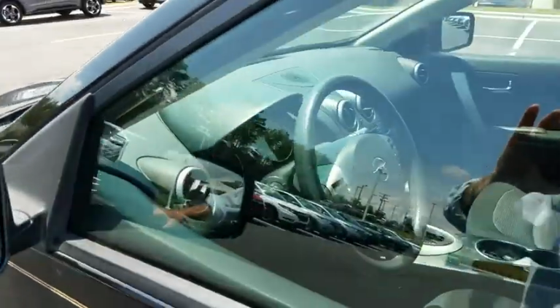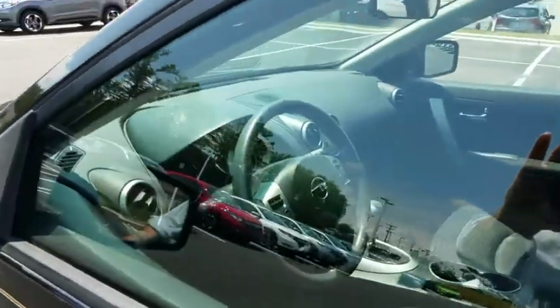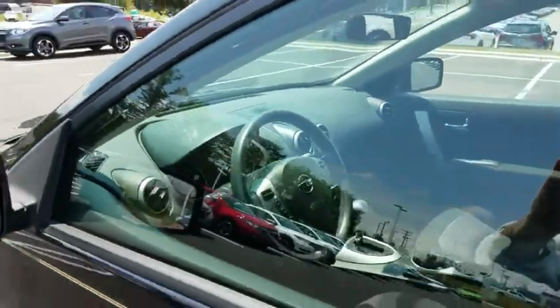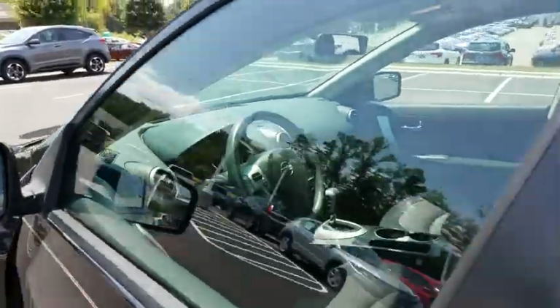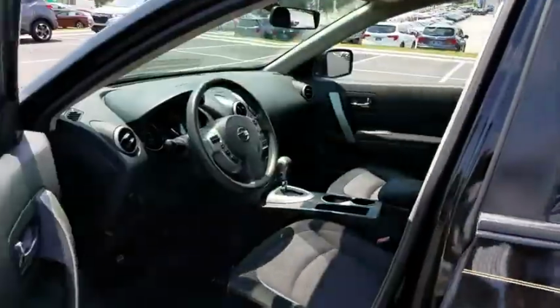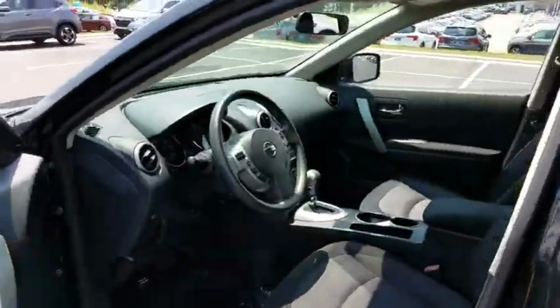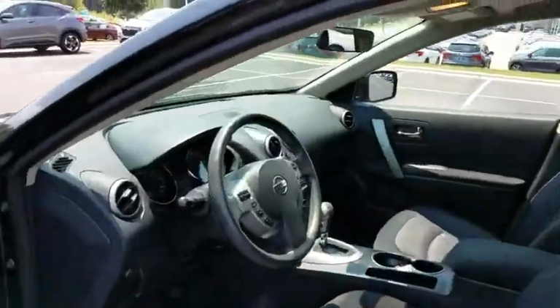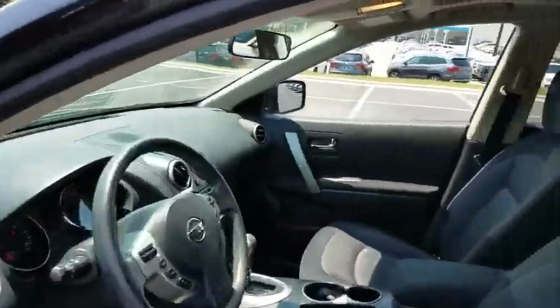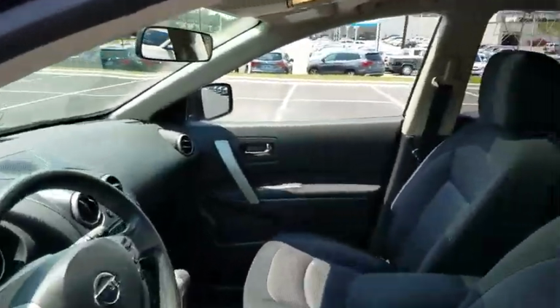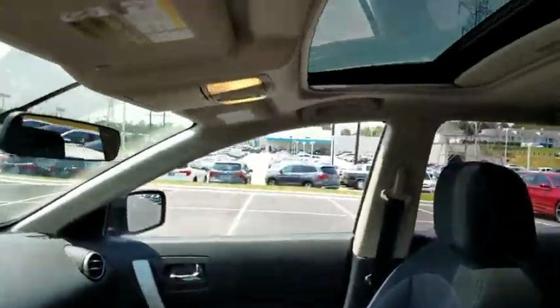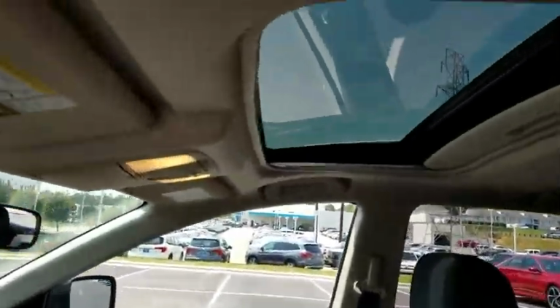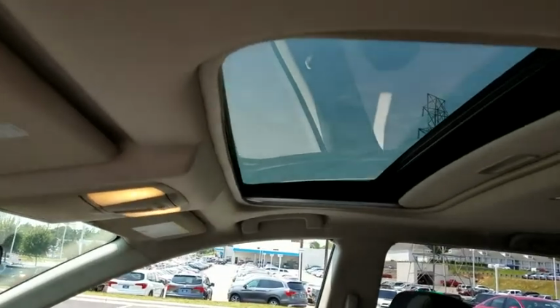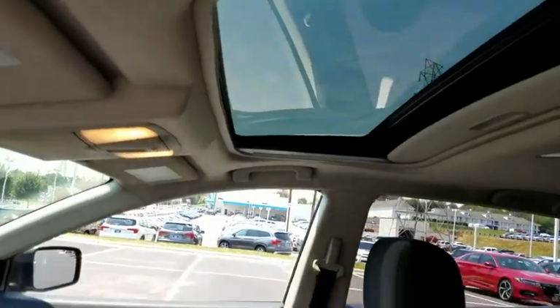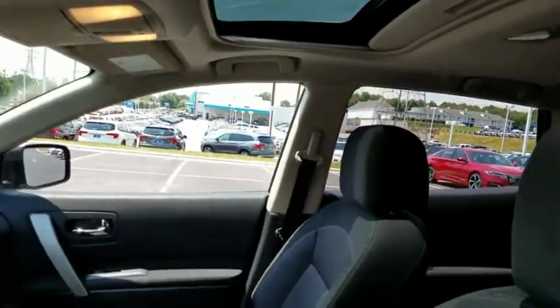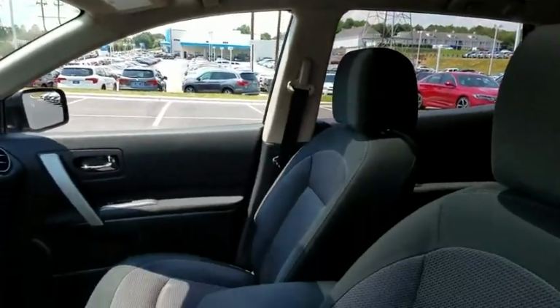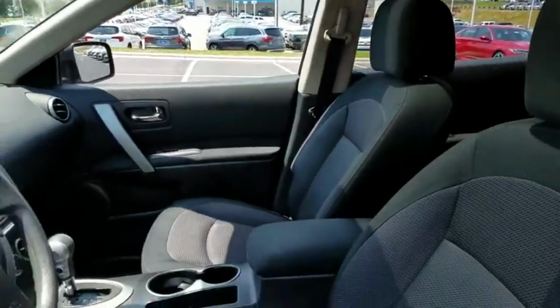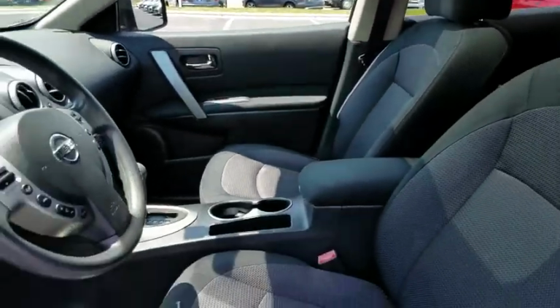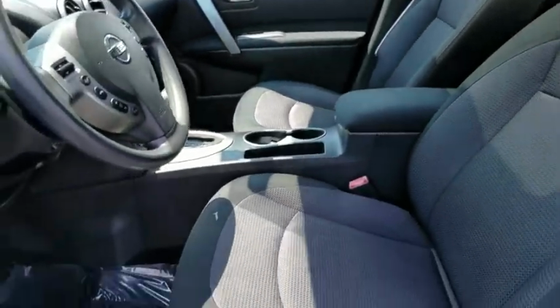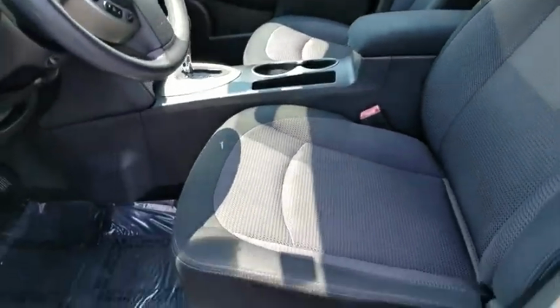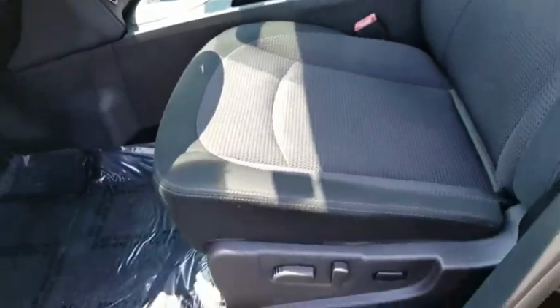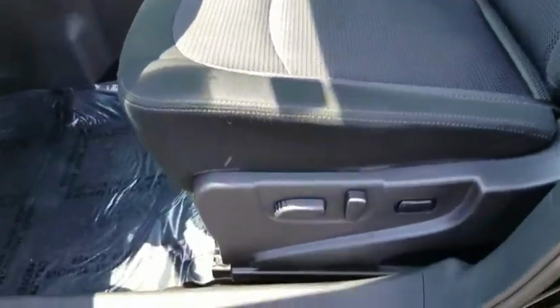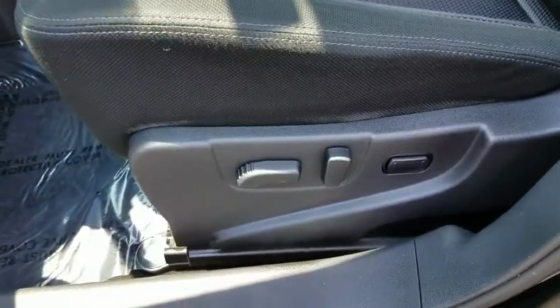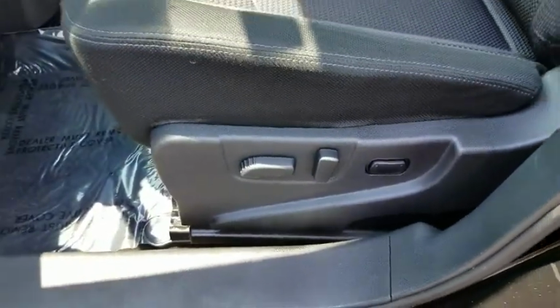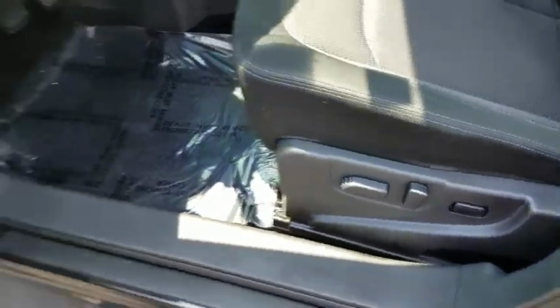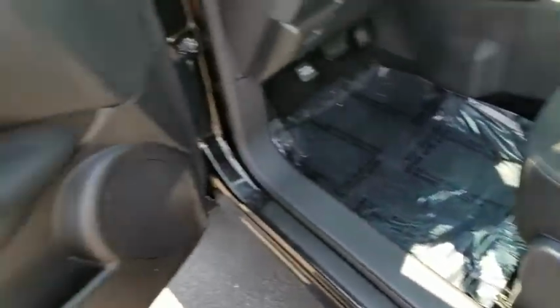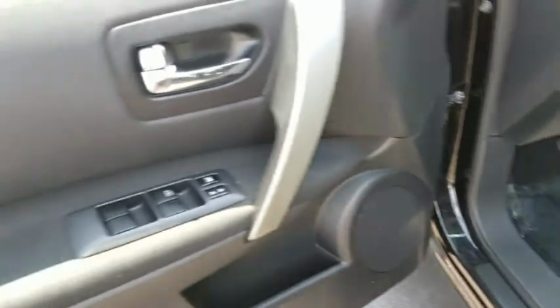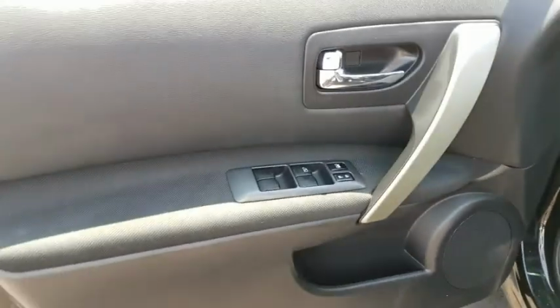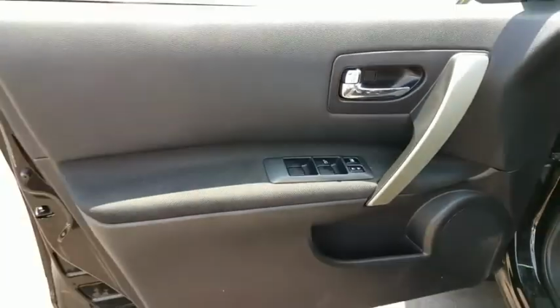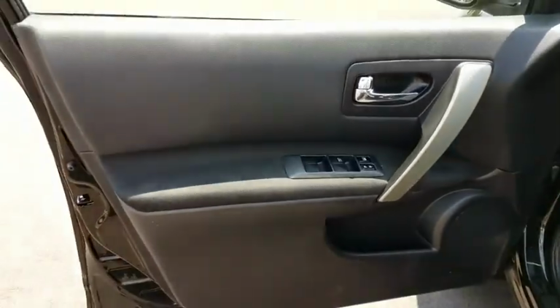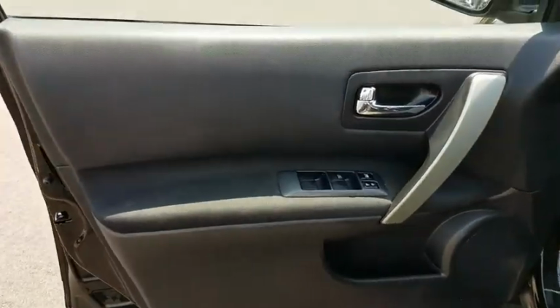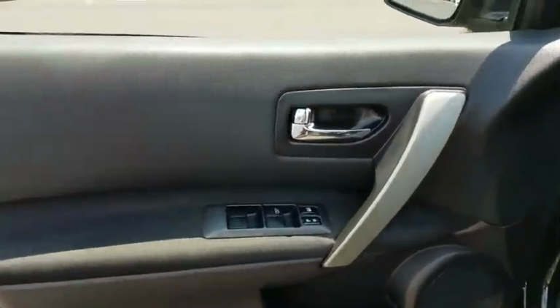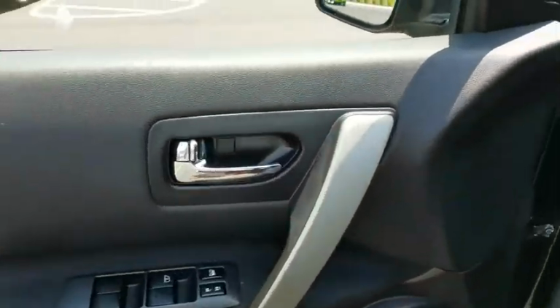Keyless start, aluminum wheels, ABS four-wheel, front wheel drive, AM FM stereo radio, rear defrost, trip computer, passenger airbag, MP3 player, and child safety locks.